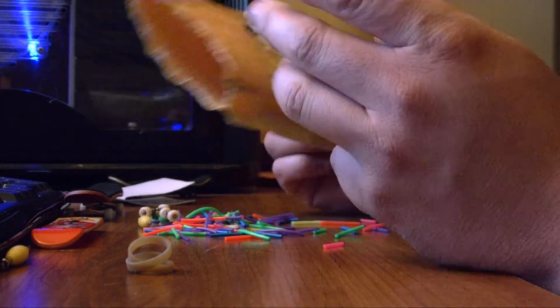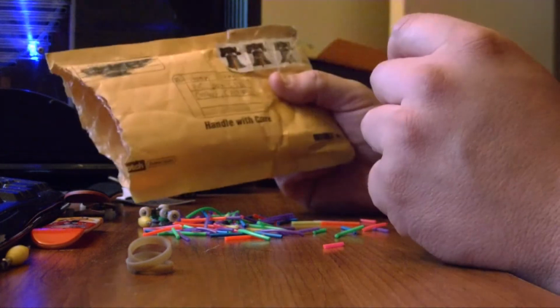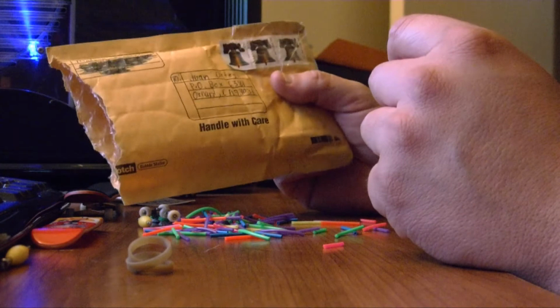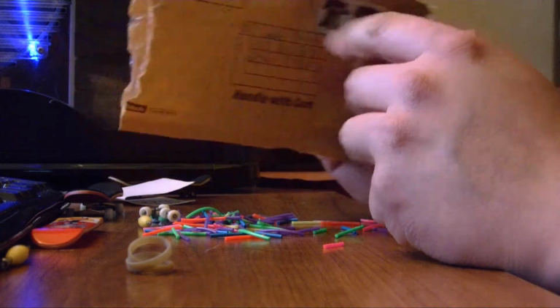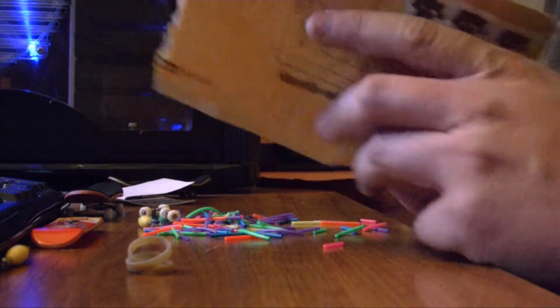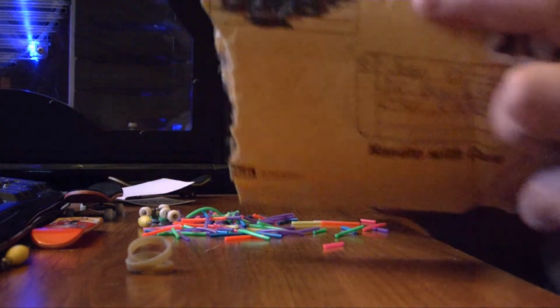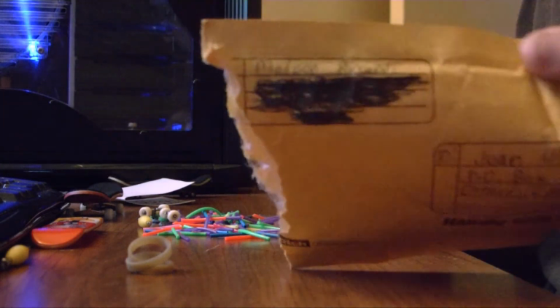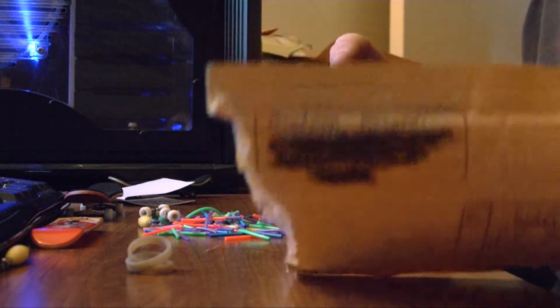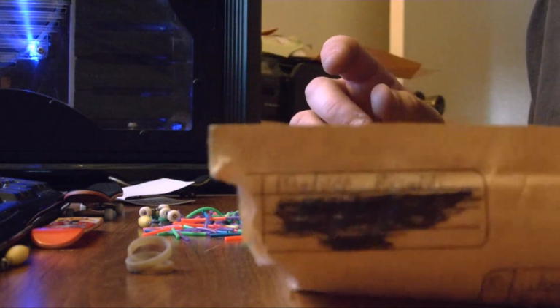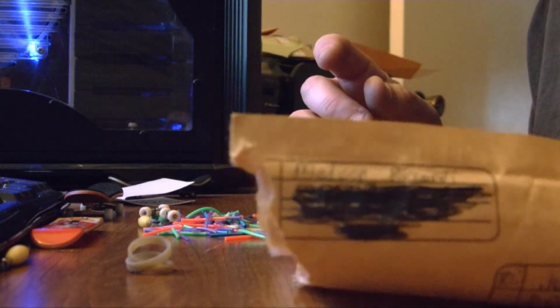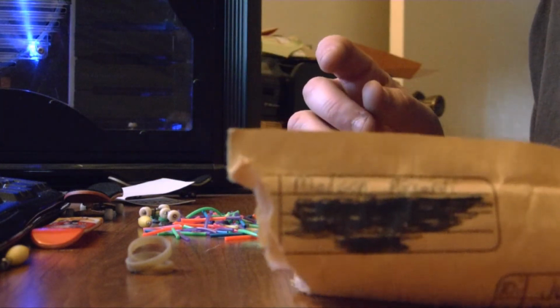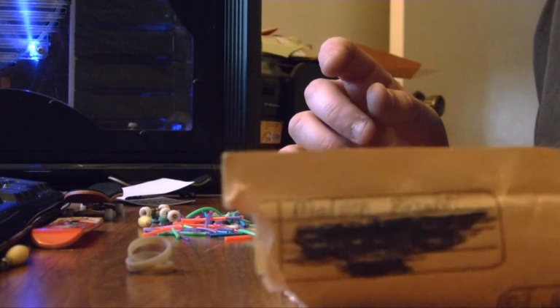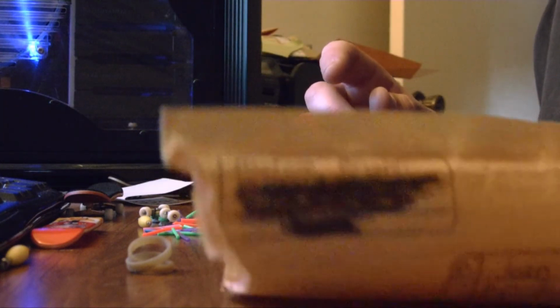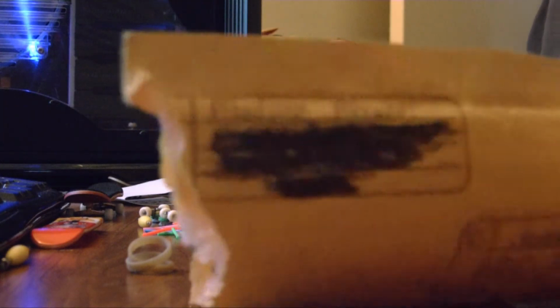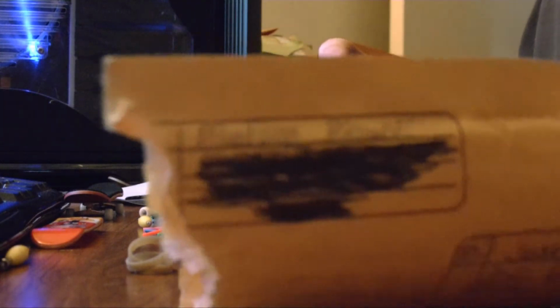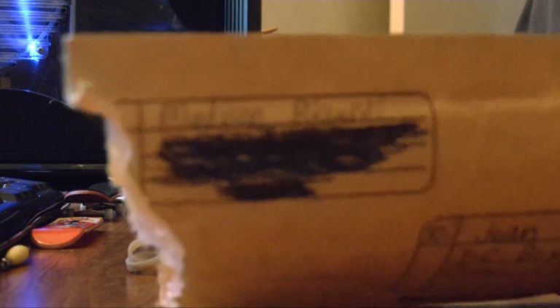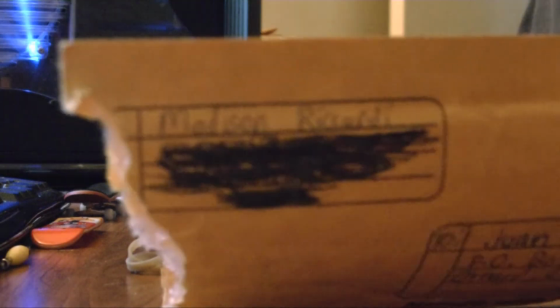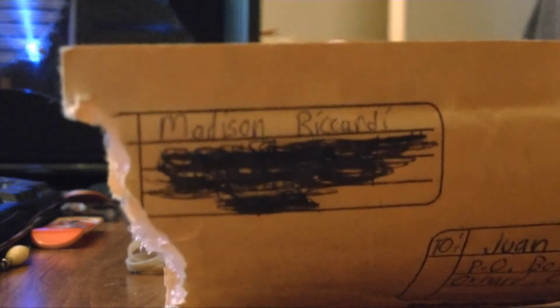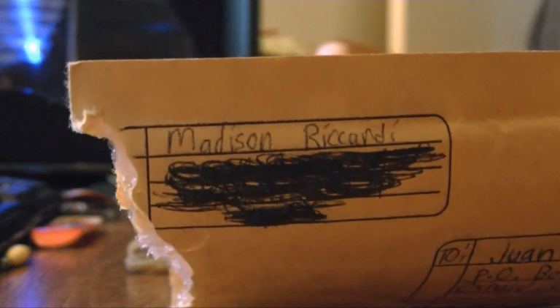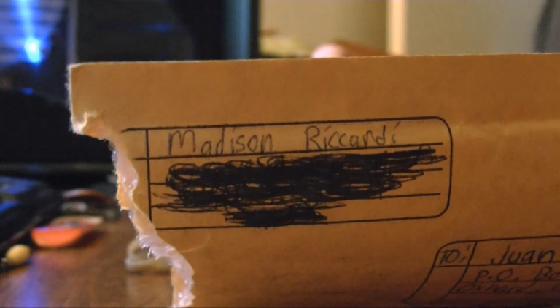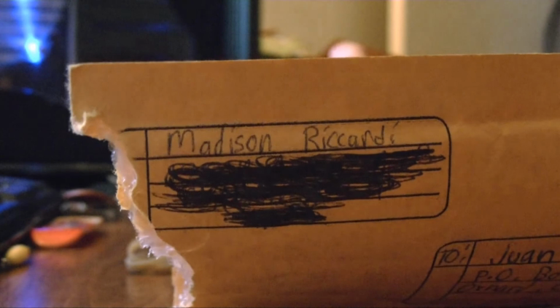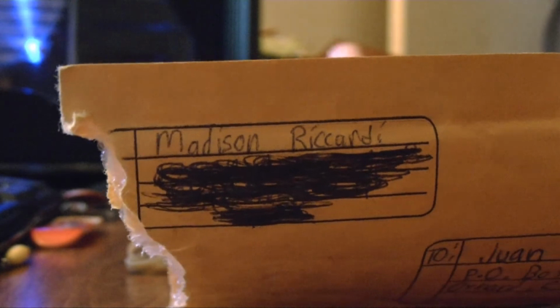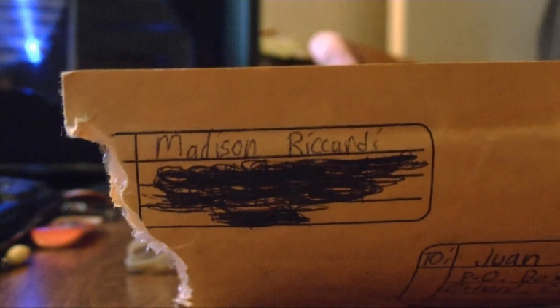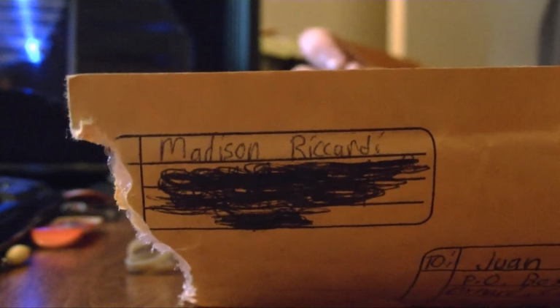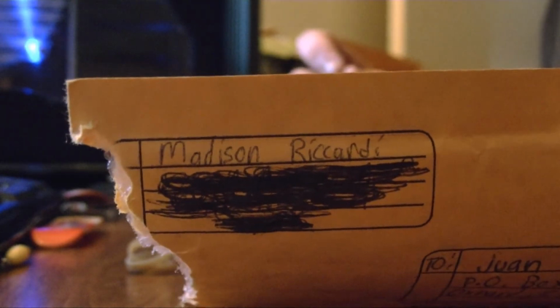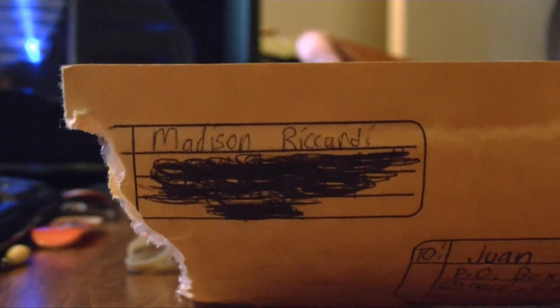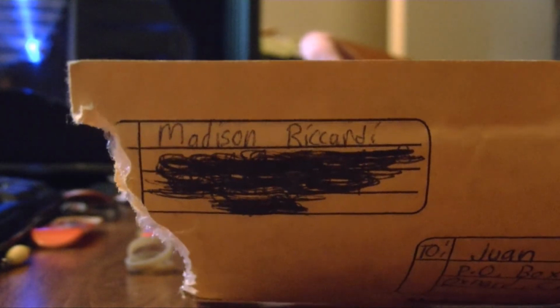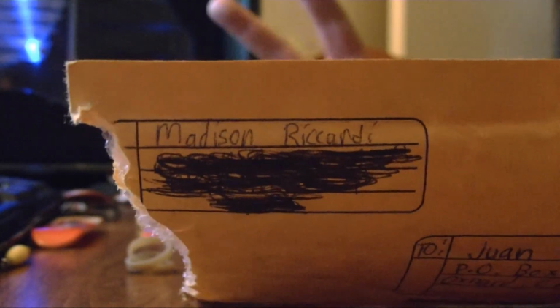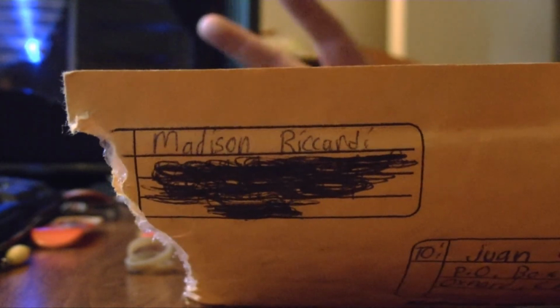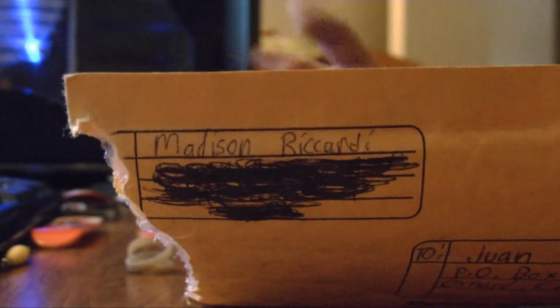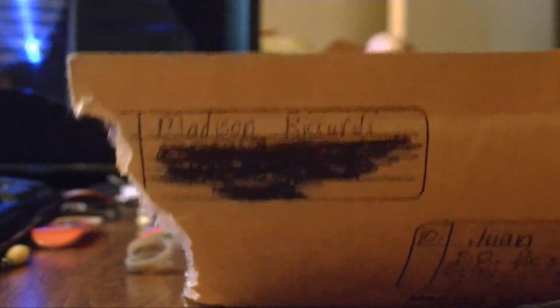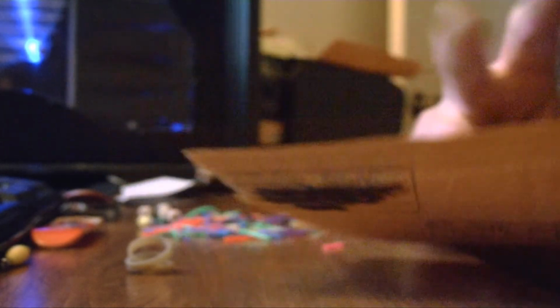I guess she's legit. You guys want to trade with her? She's really legit, she'll send her stuff out. And that's my unboxing piece.